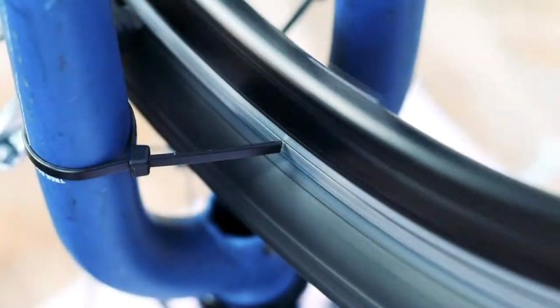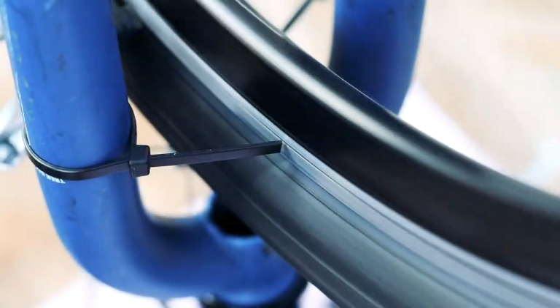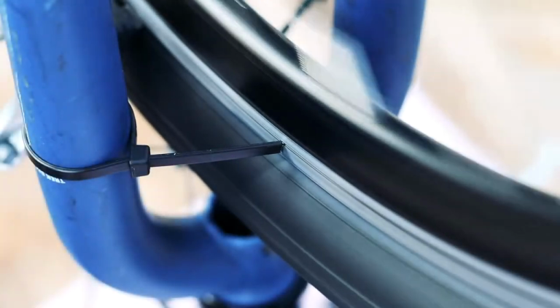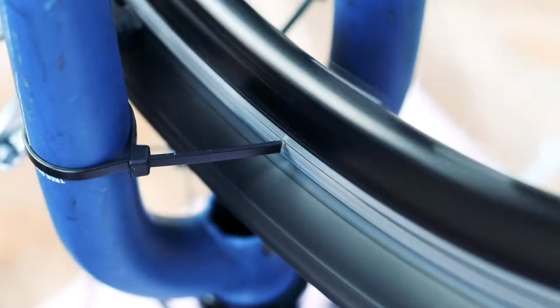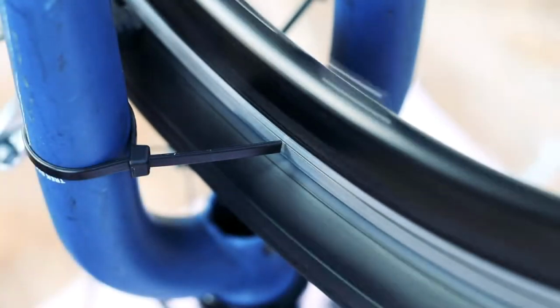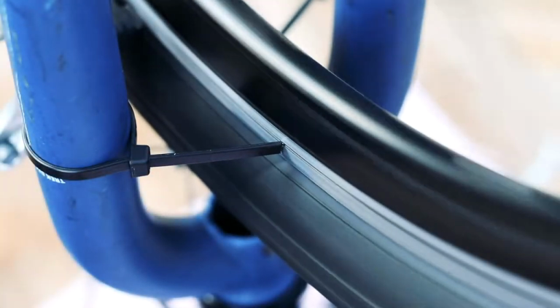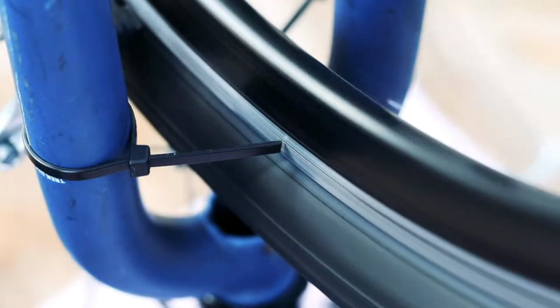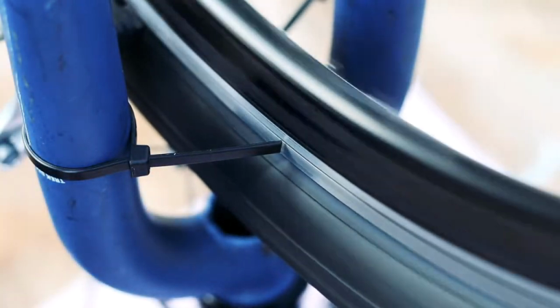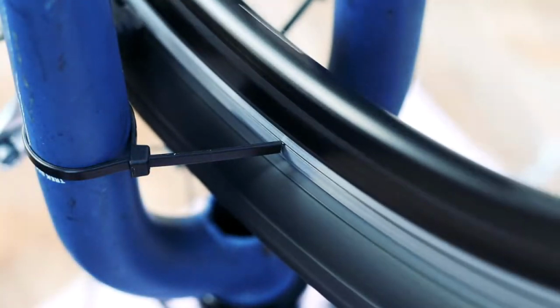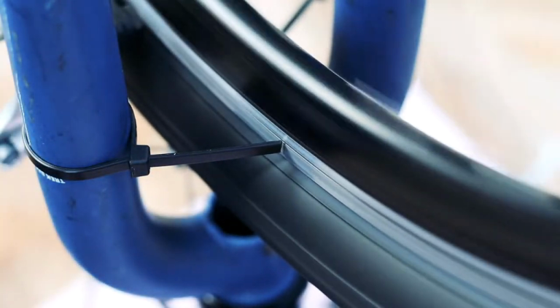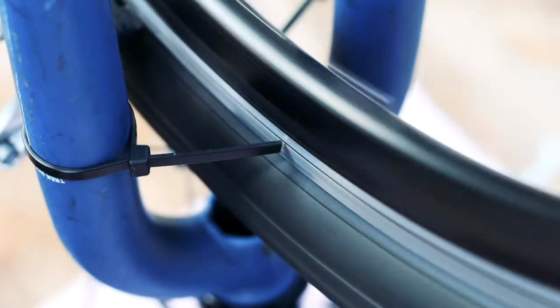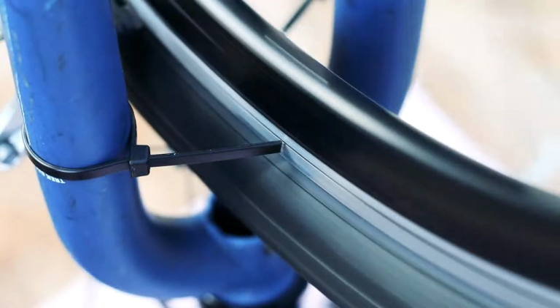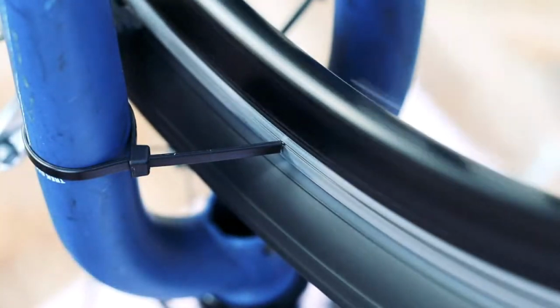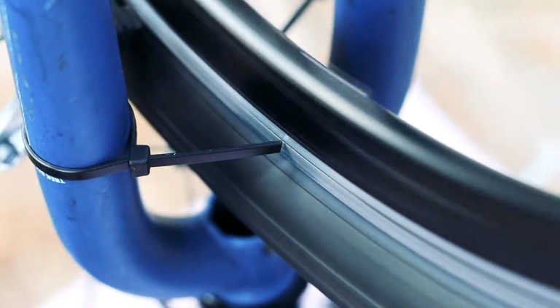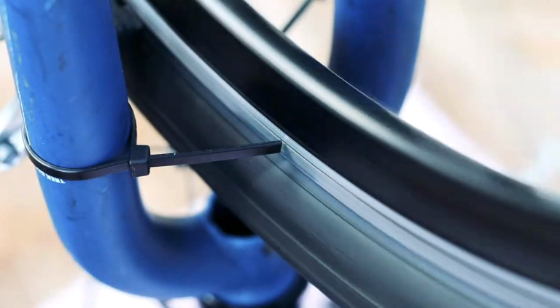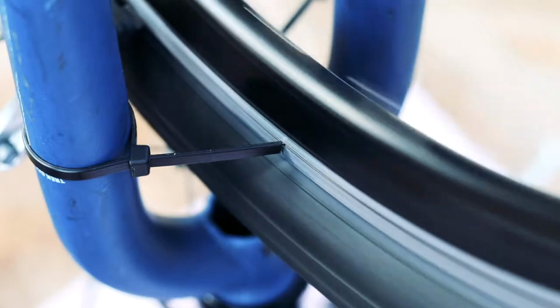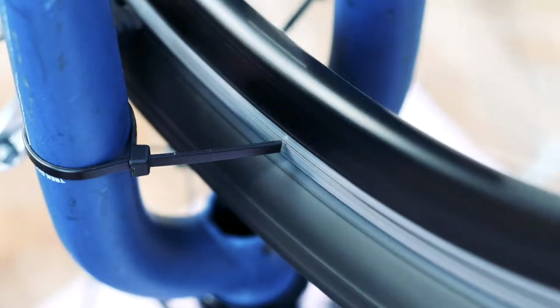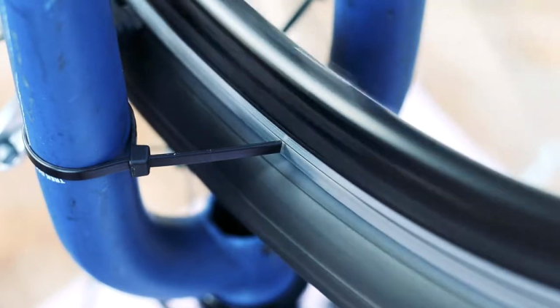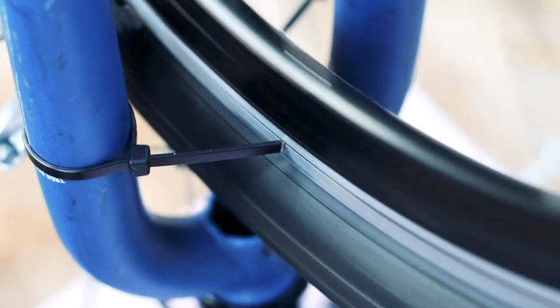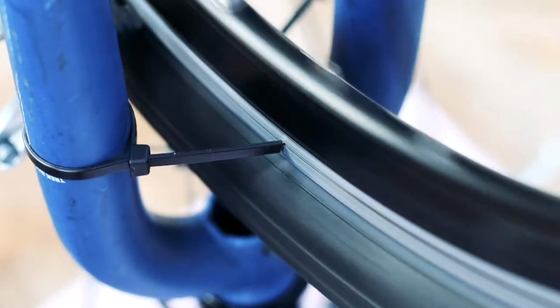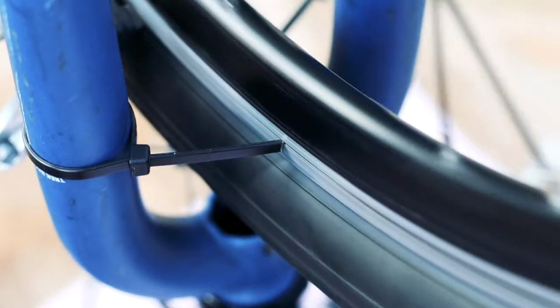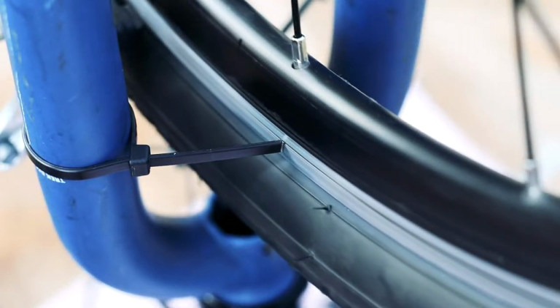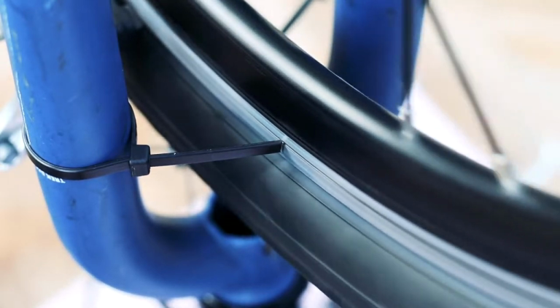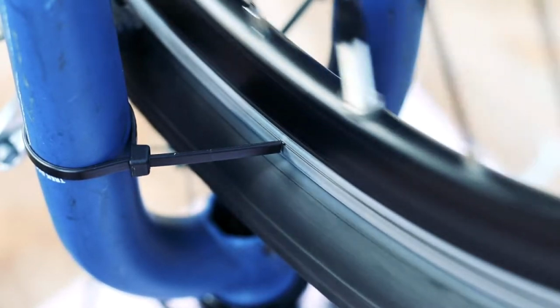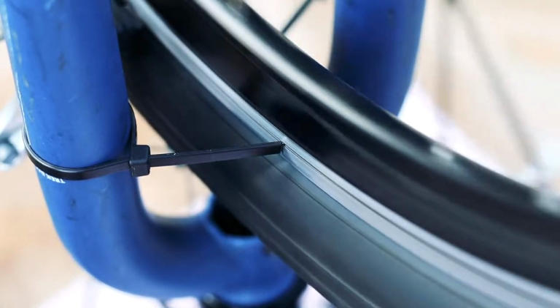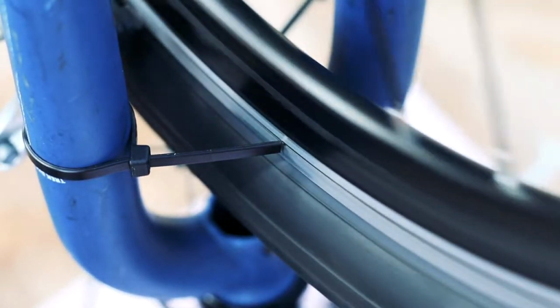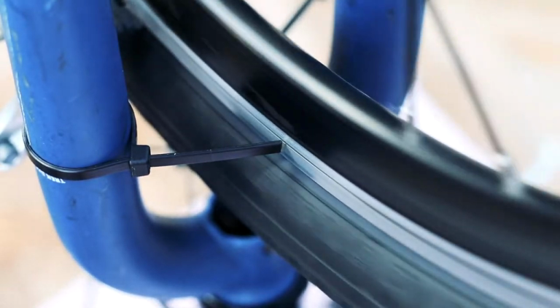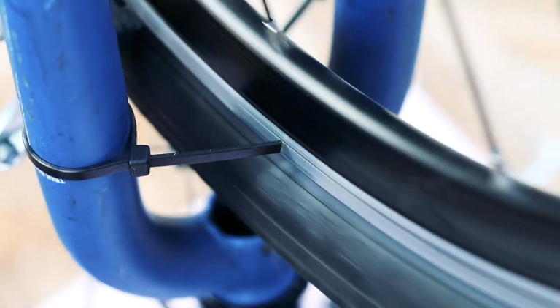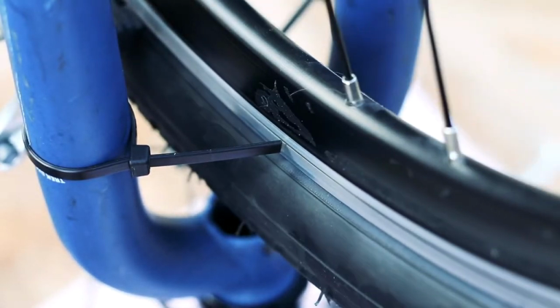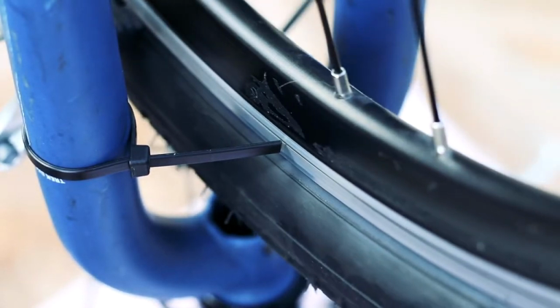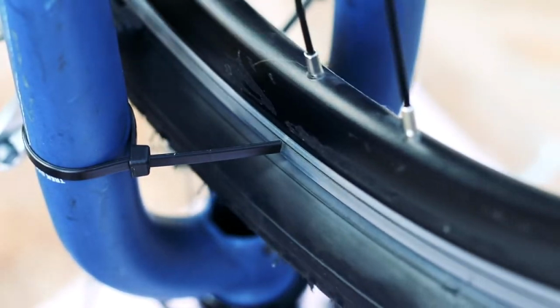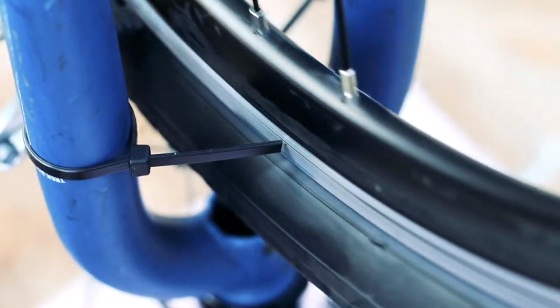Here's a wheel that could use some adjustment. Normally you'd use a truing stand to fix a bend like this, but in a pinch you can use a zip tie like I'm doing. The process is relatively simple.